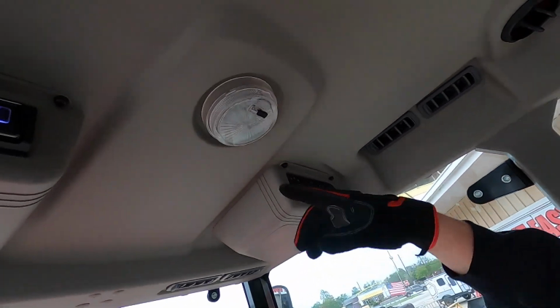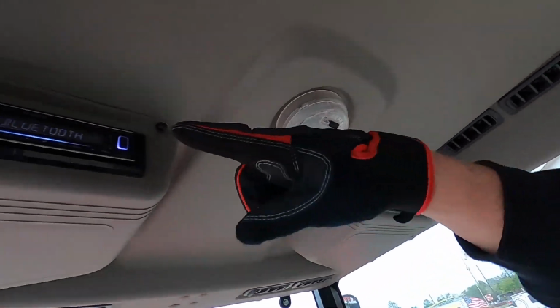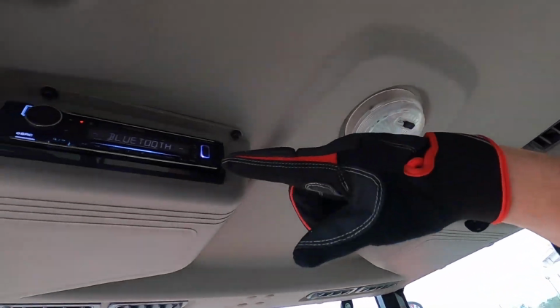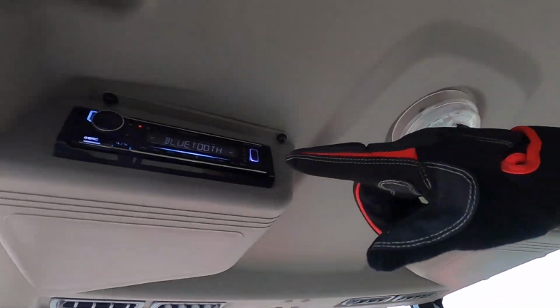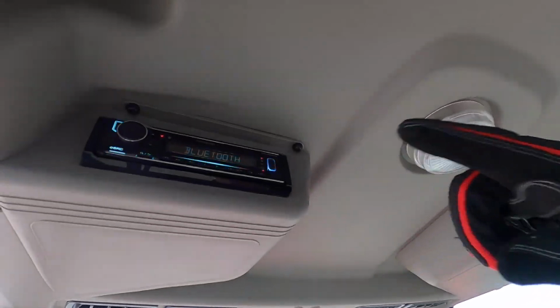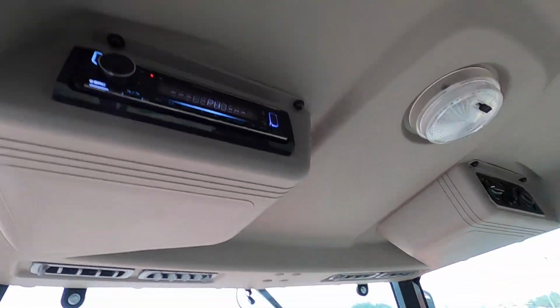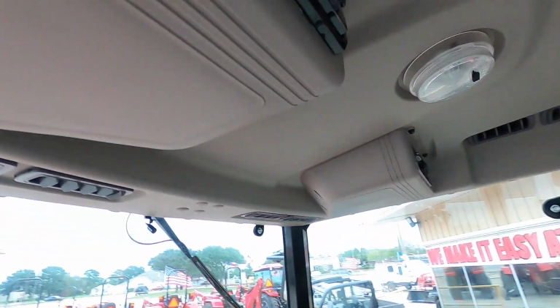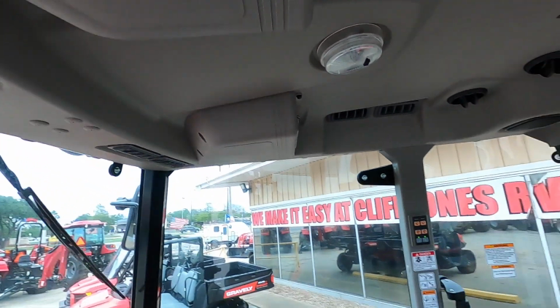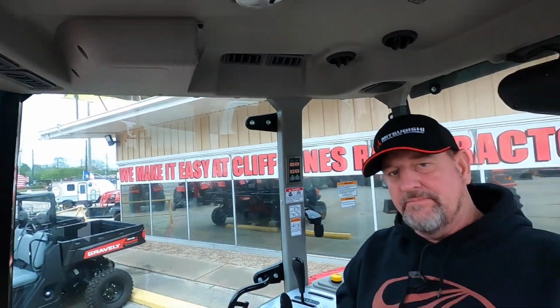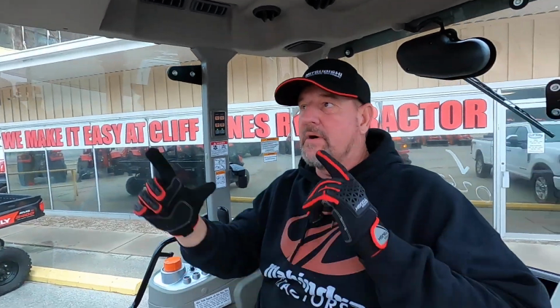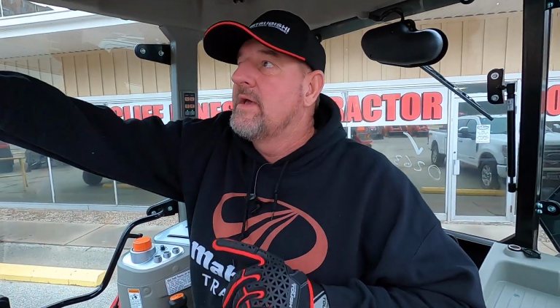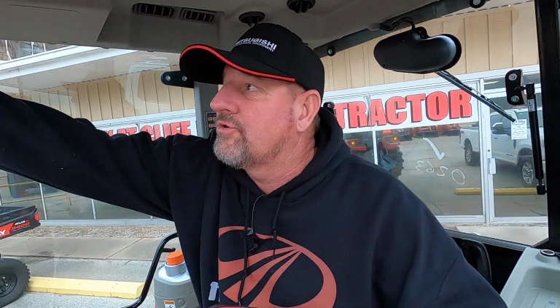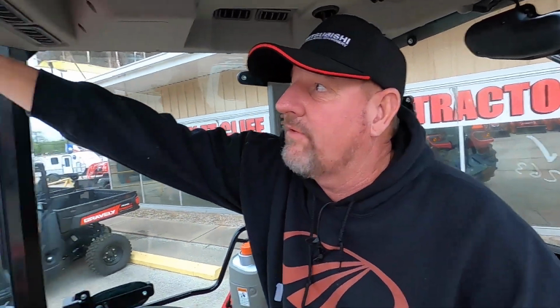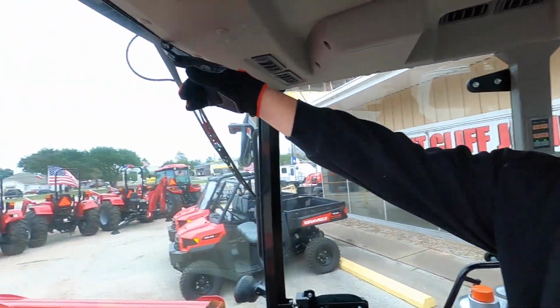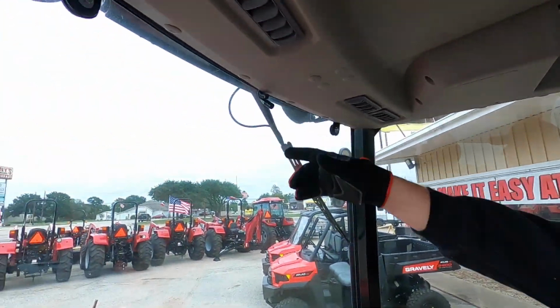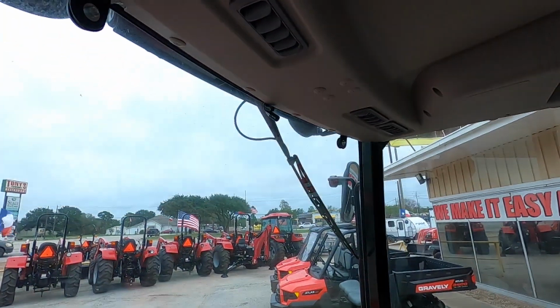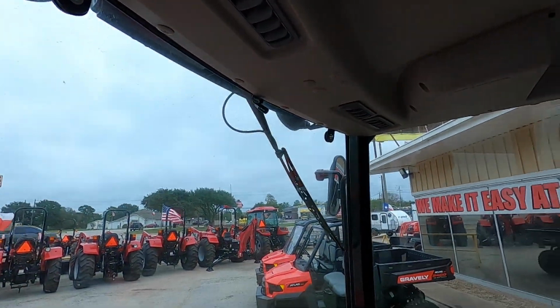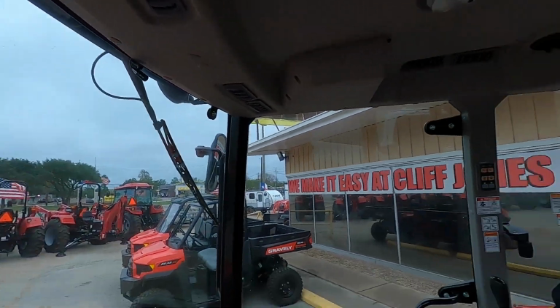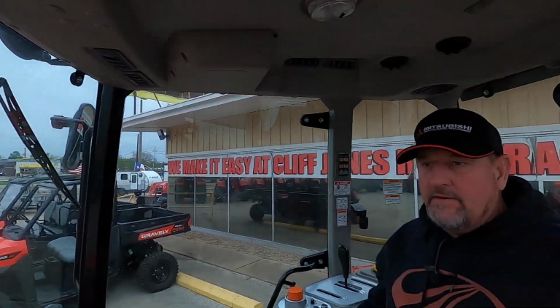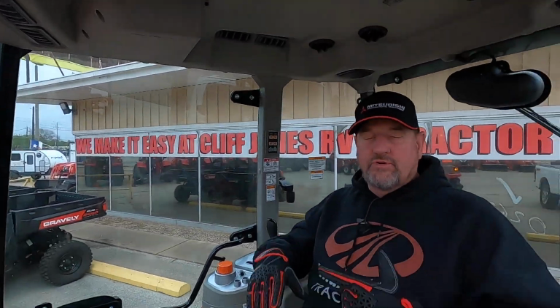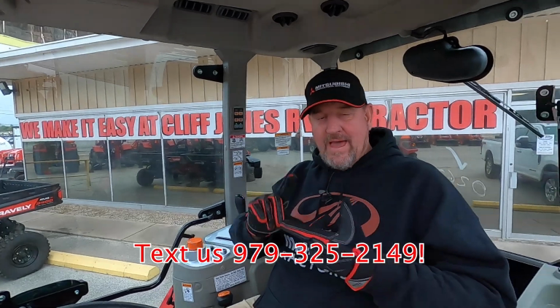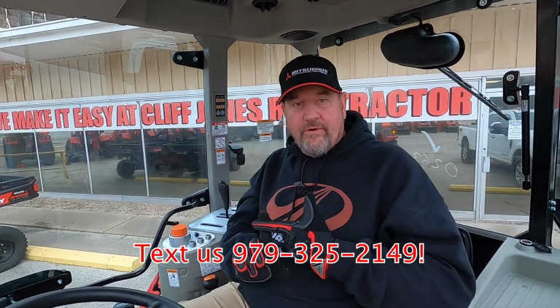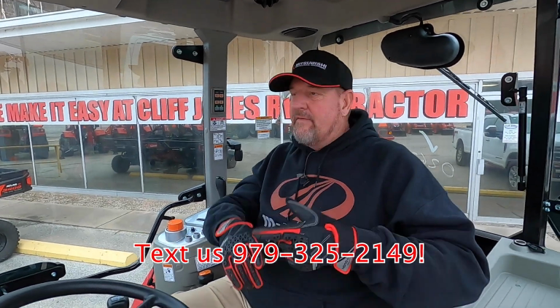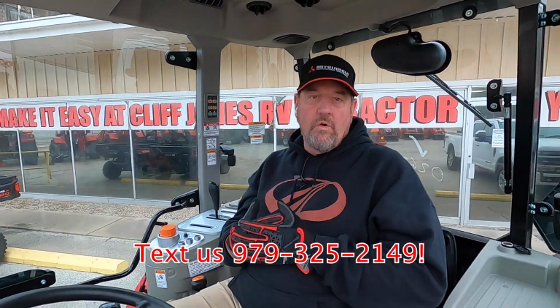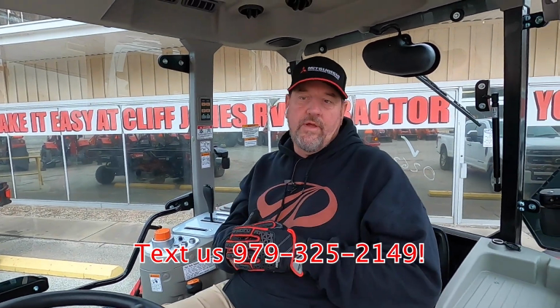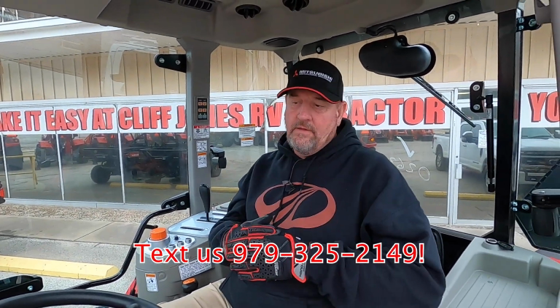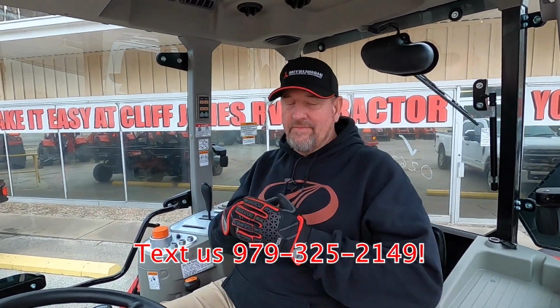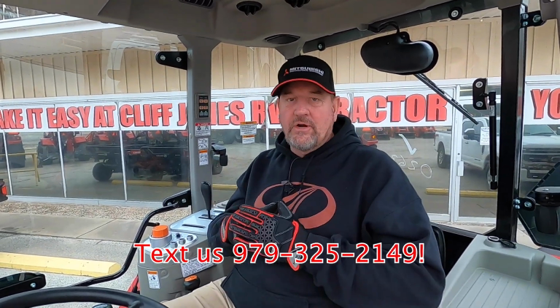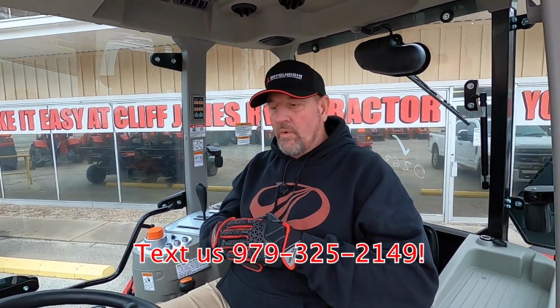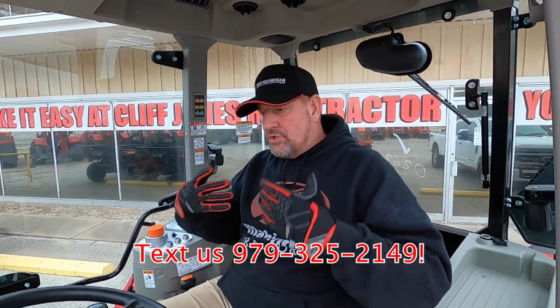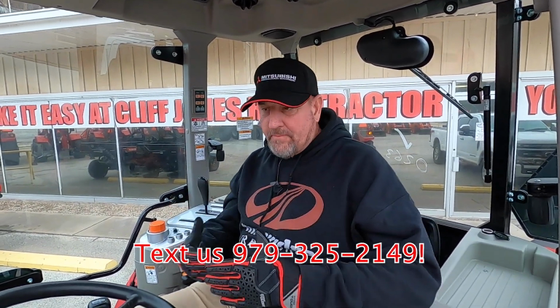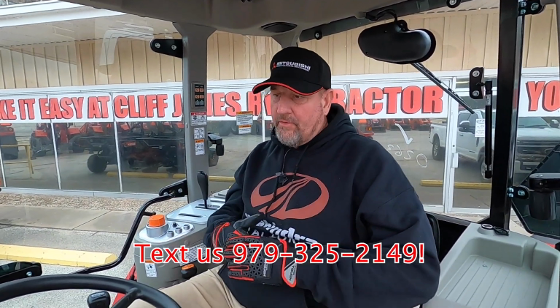It comes with a Kenwood radio with Bluetooth so you can have a conversation with somebody, and here's your microphone right here — so instead of having your phone in your hand, you're going to be out of the weather with your phone out of your hand.